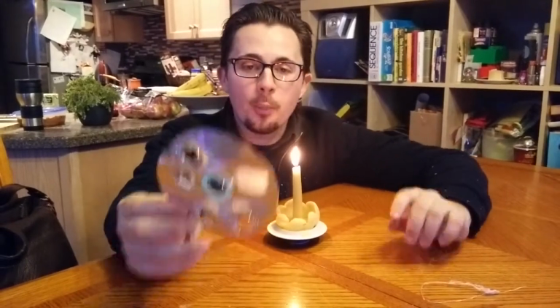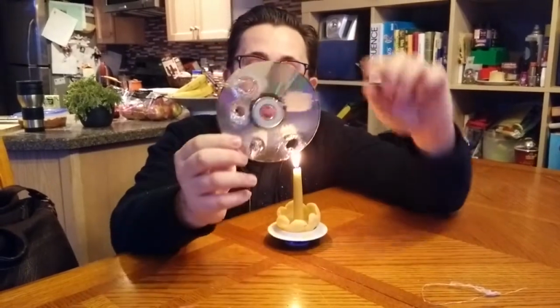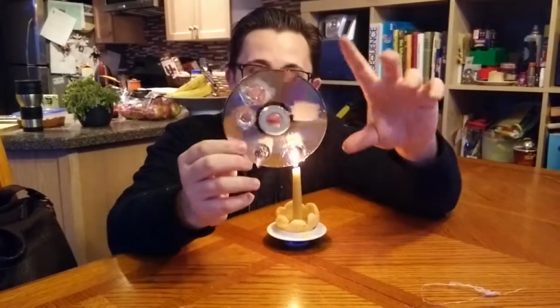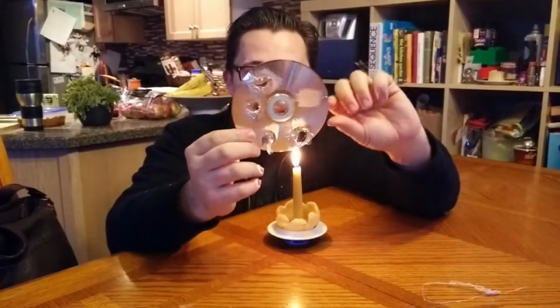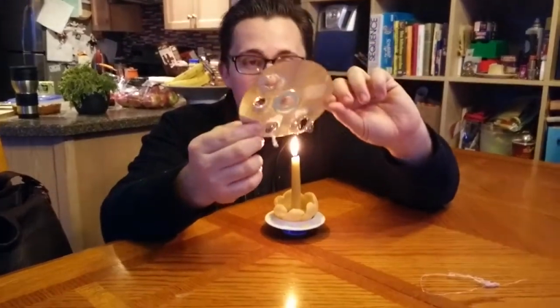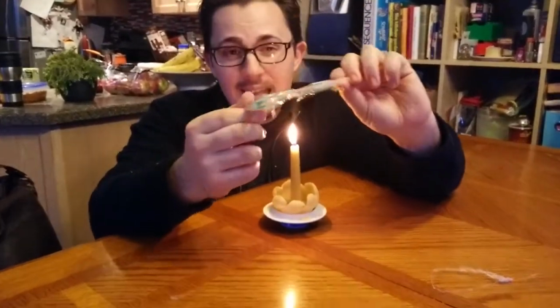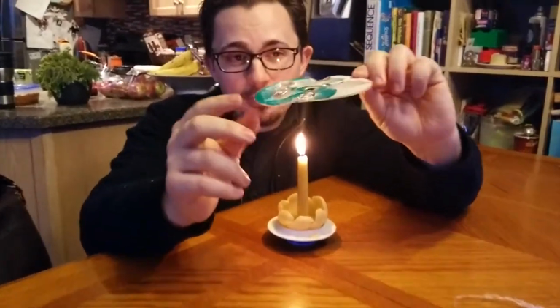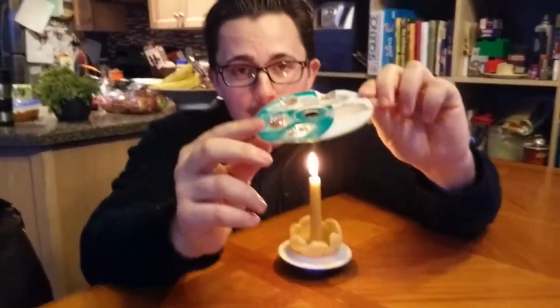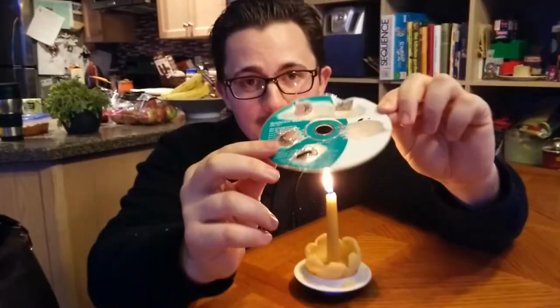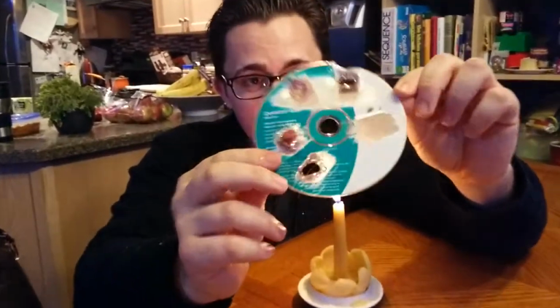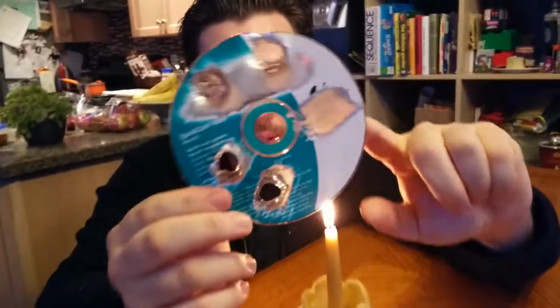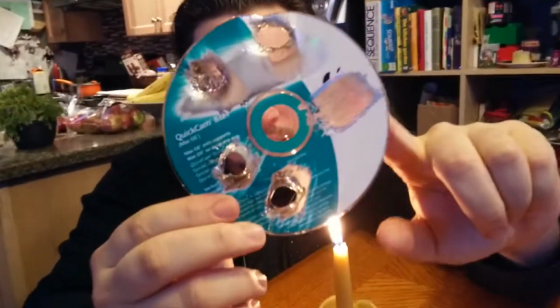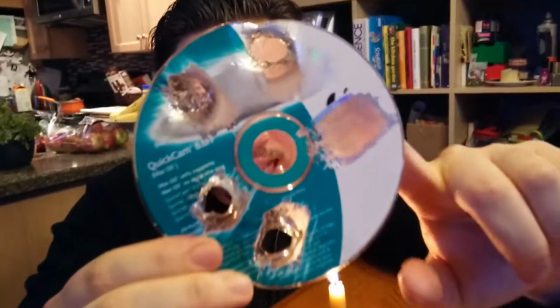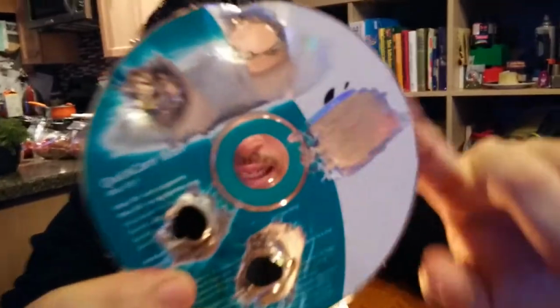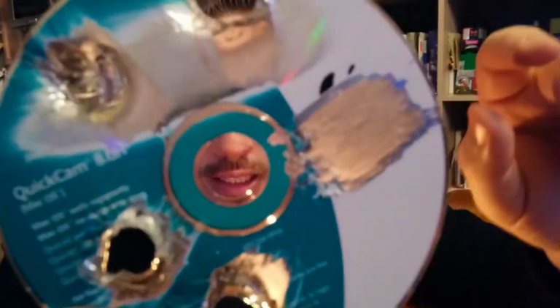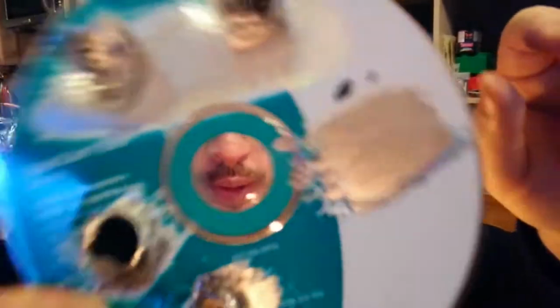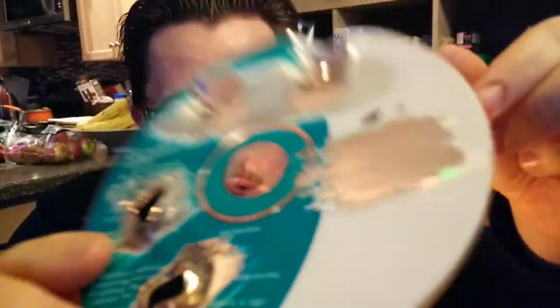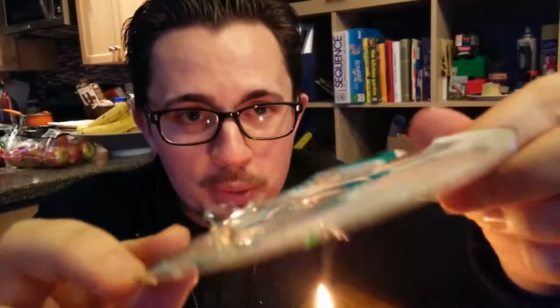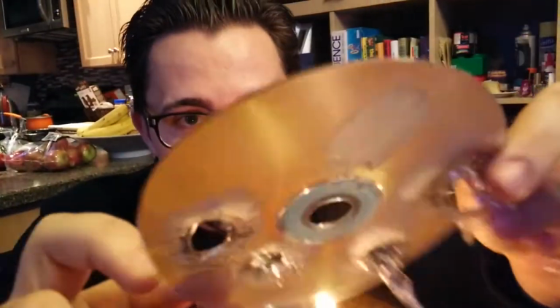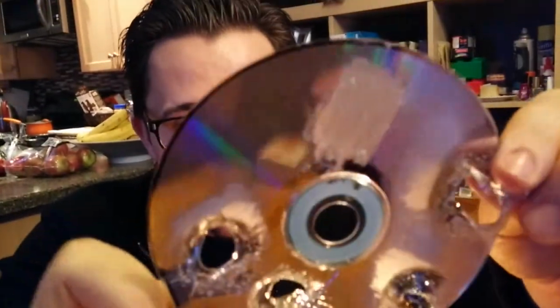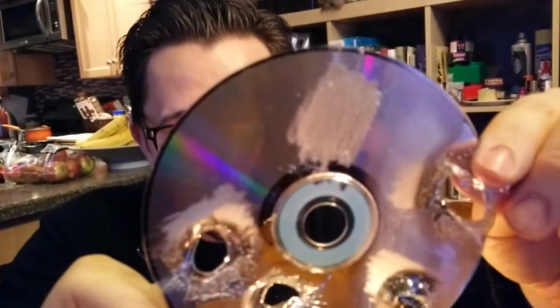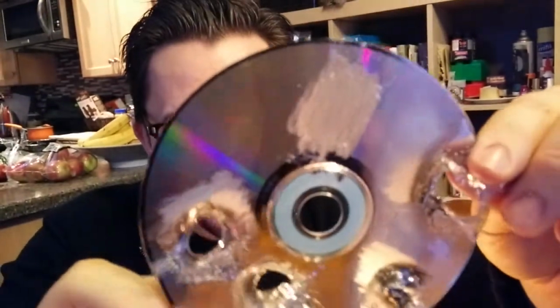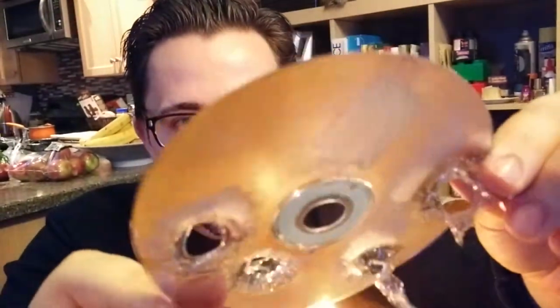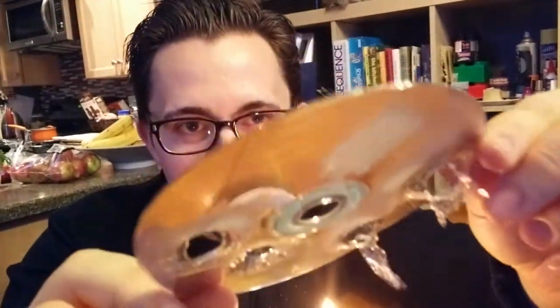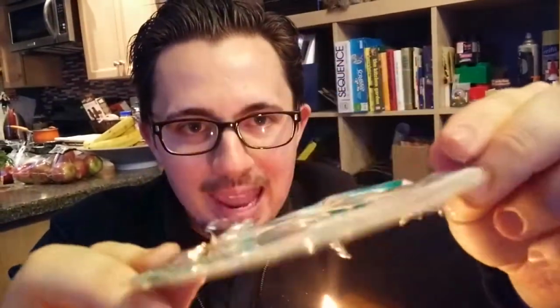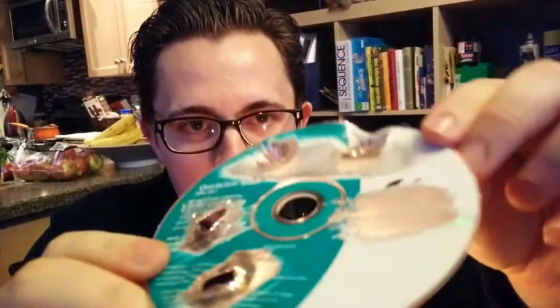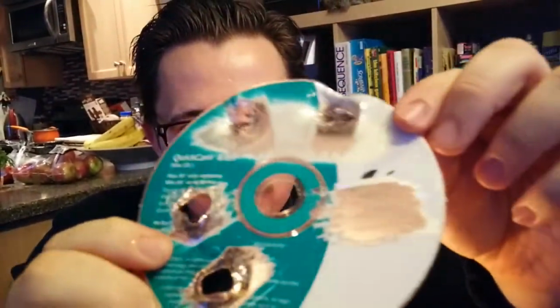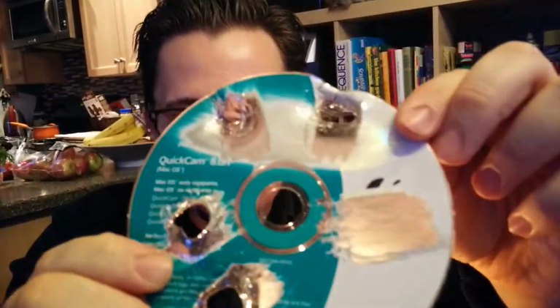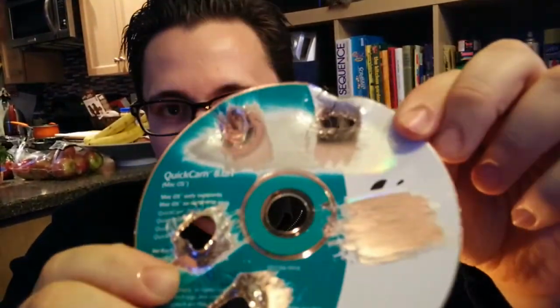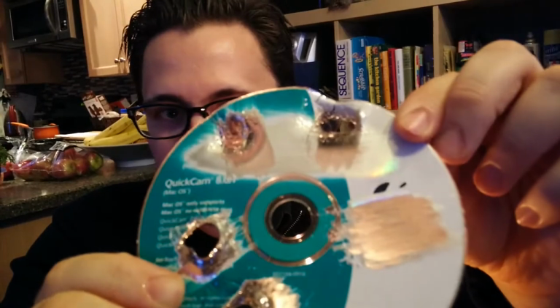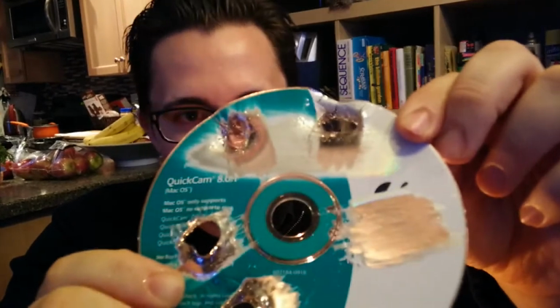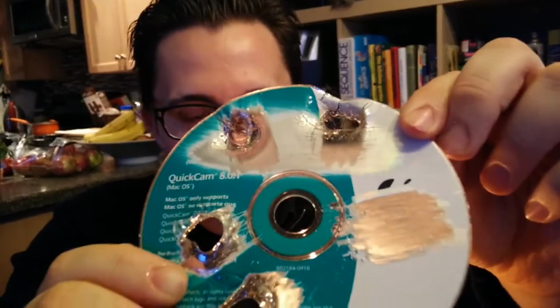So take a CD, and then using a knife or a piece of sandpaper, sand it so you have almost a transparent spot. You're going to want to scrape any kind of labels or silver off of it.